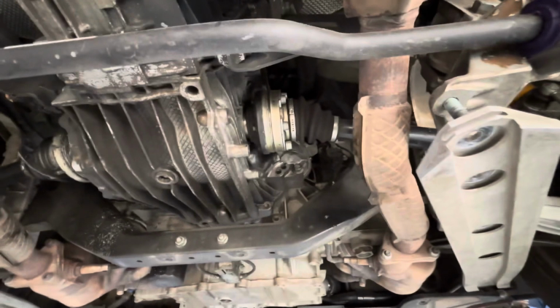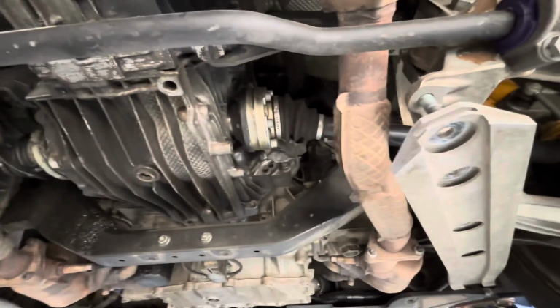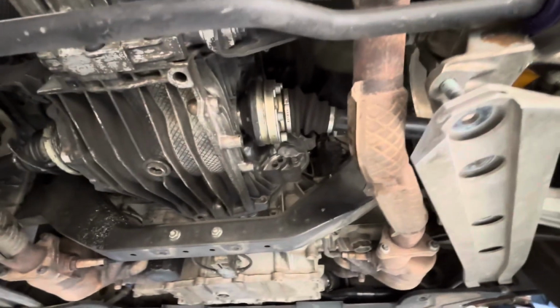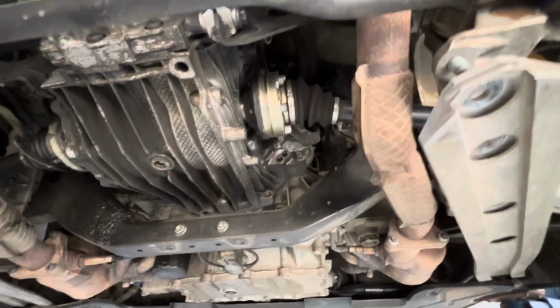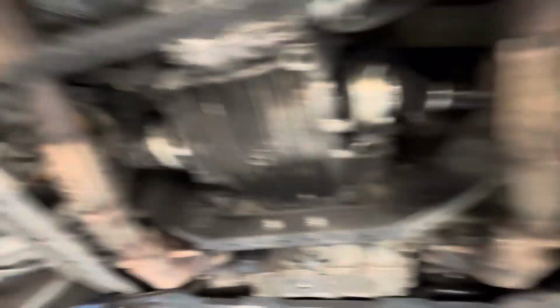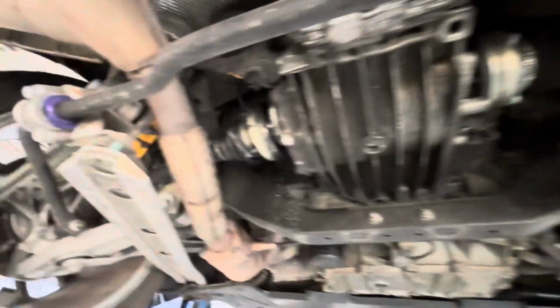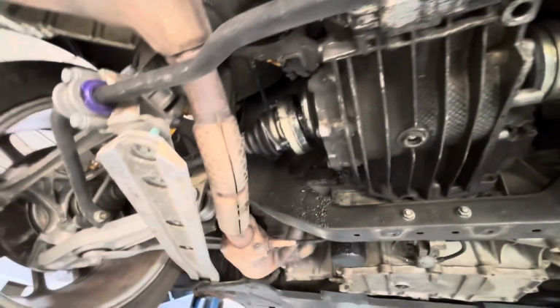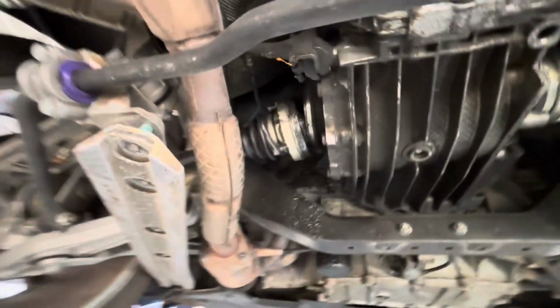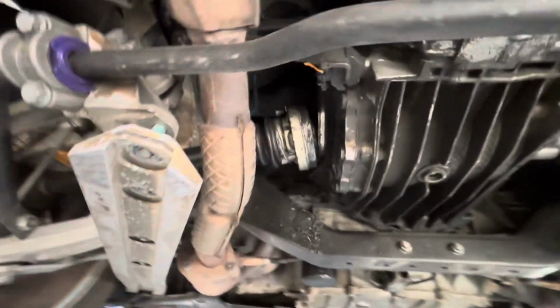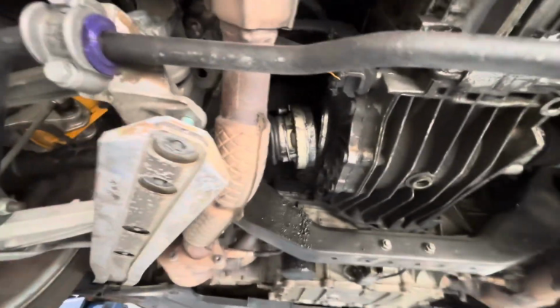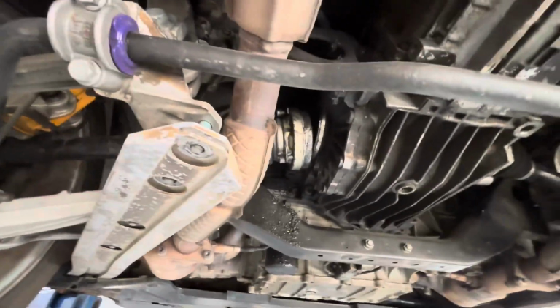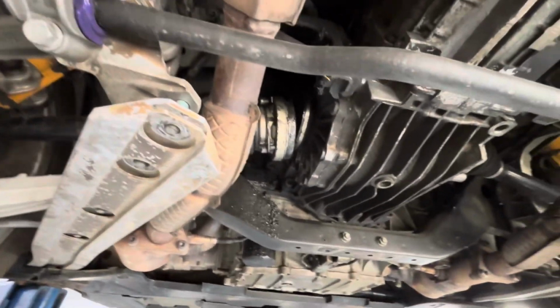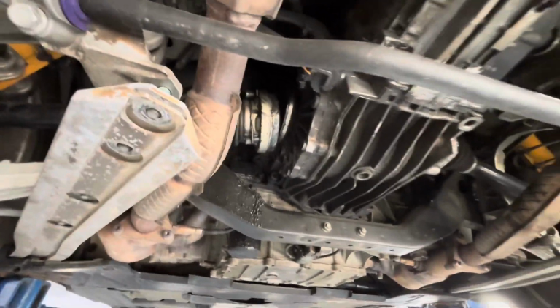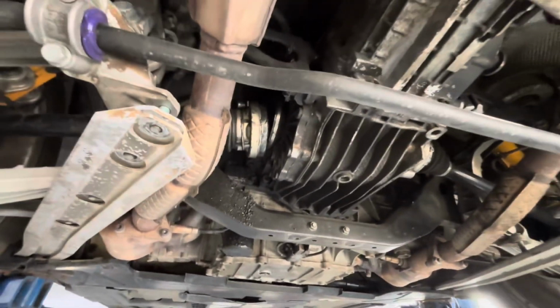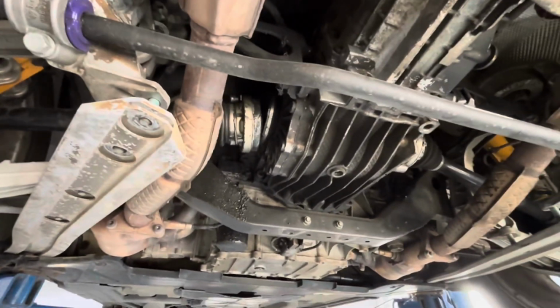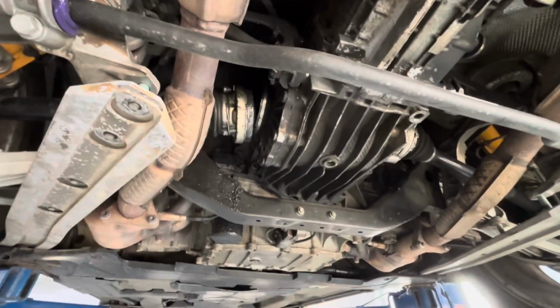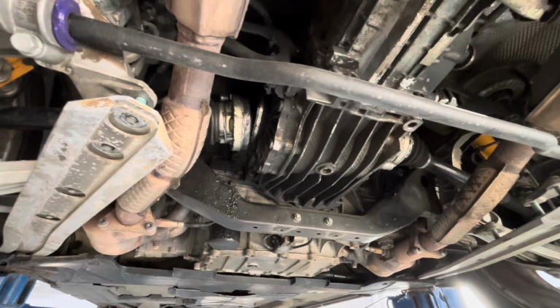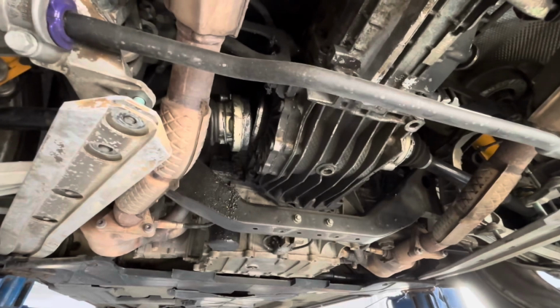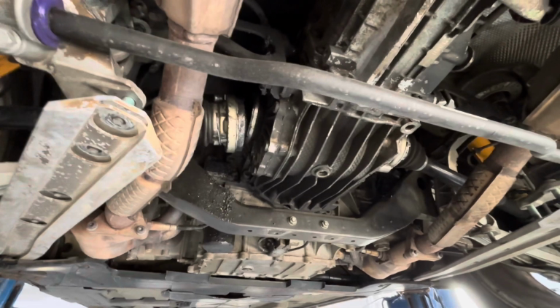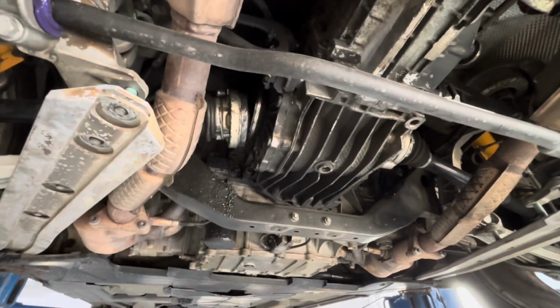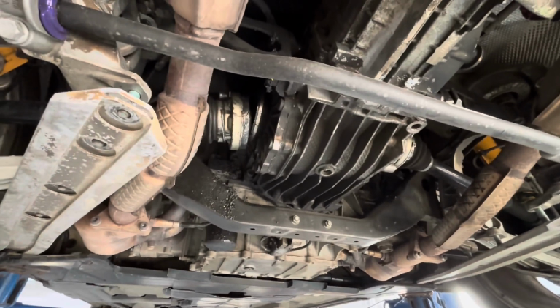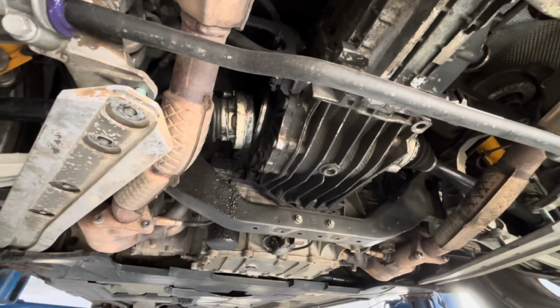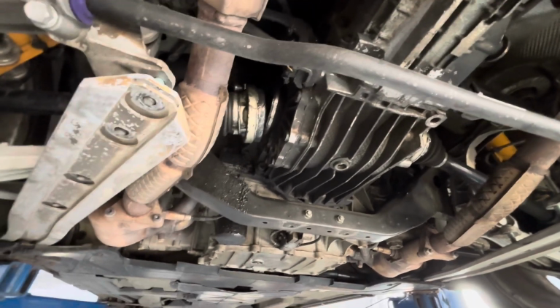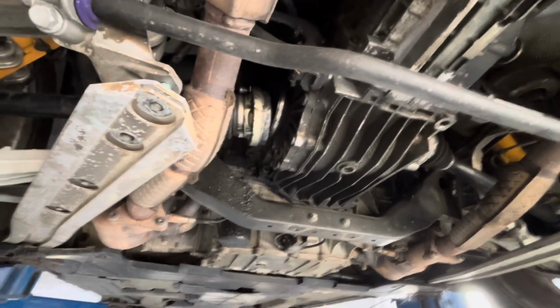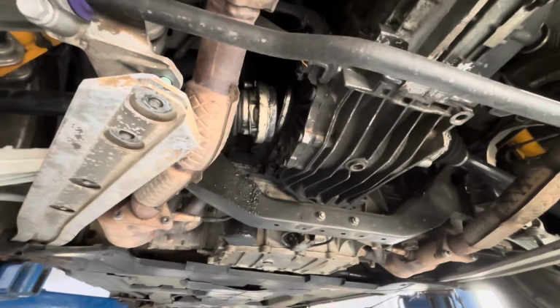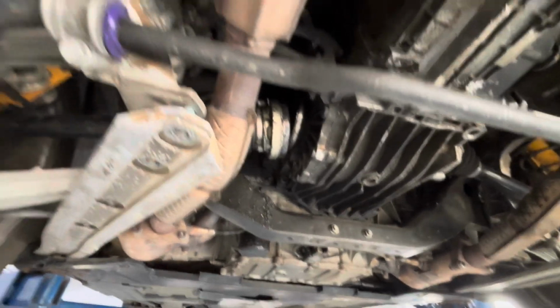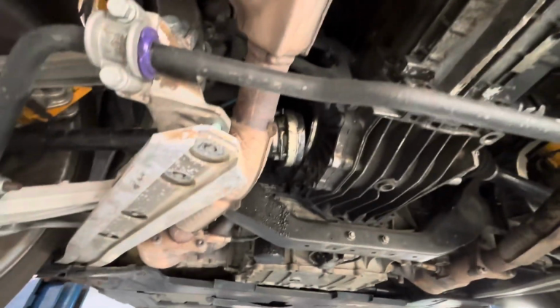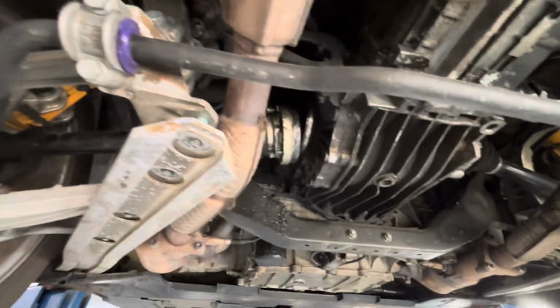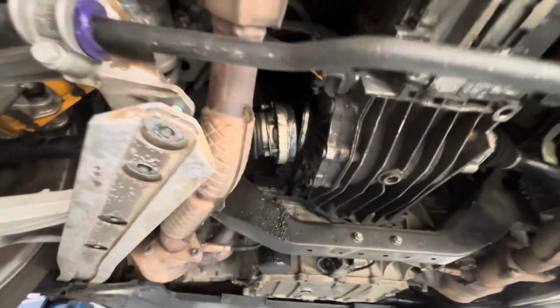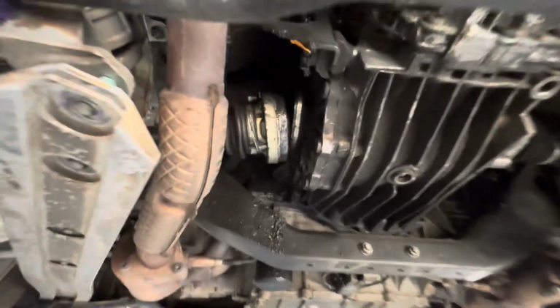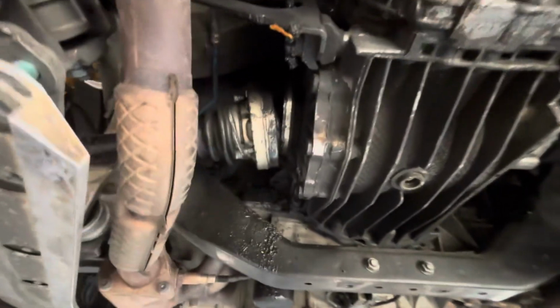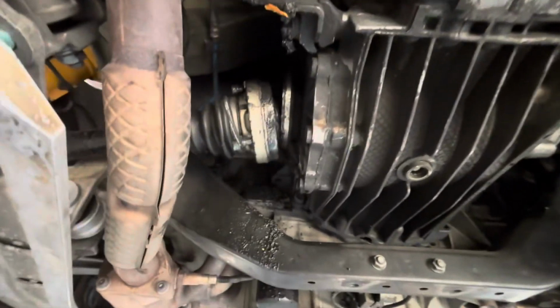So yeah, not that bad of a fix. Honestly, it's going to be a lot cheaper than replacing the clutch. I think the axle itself survived.